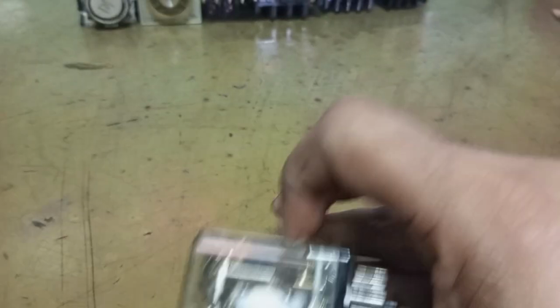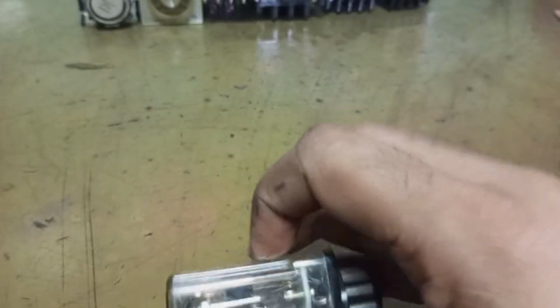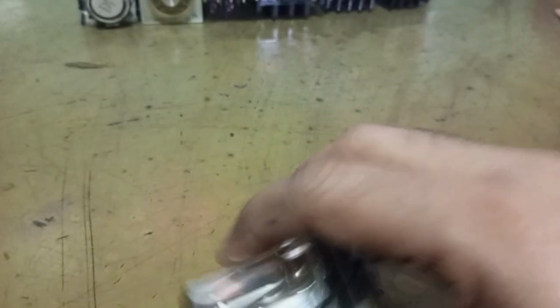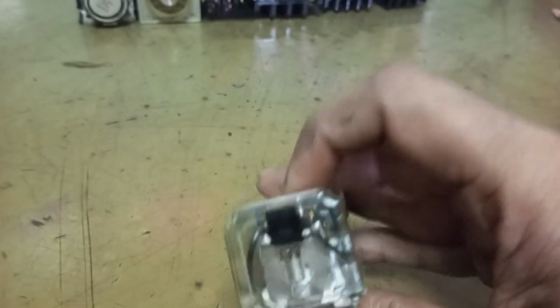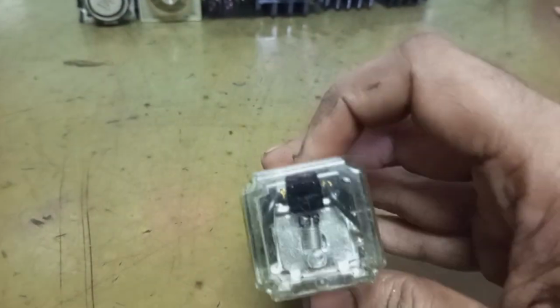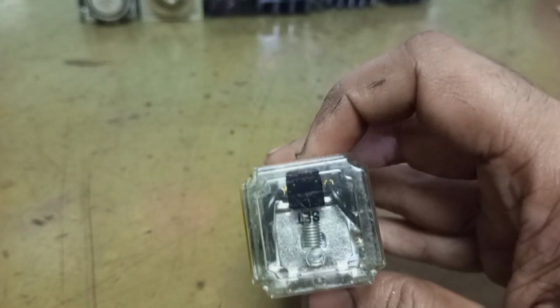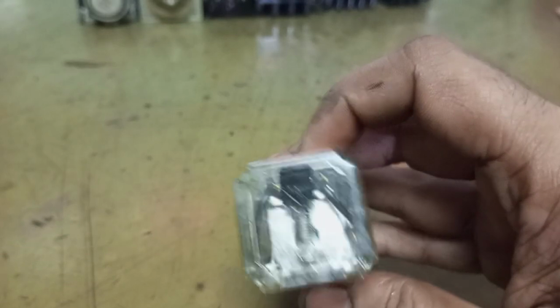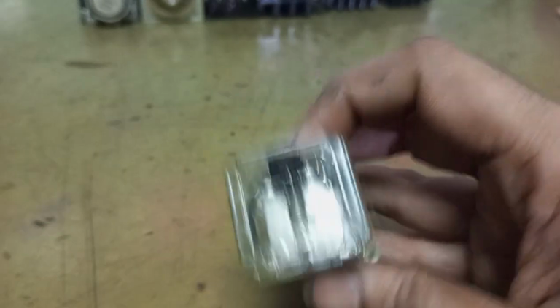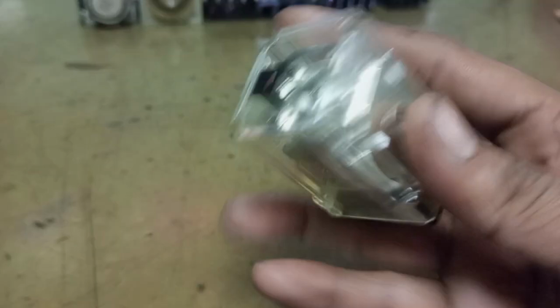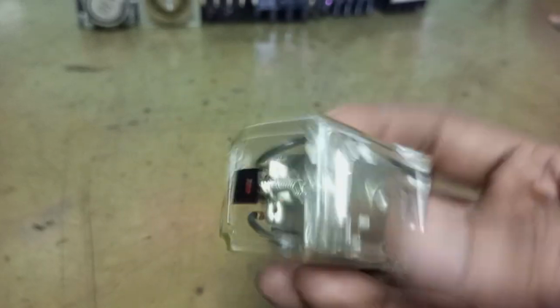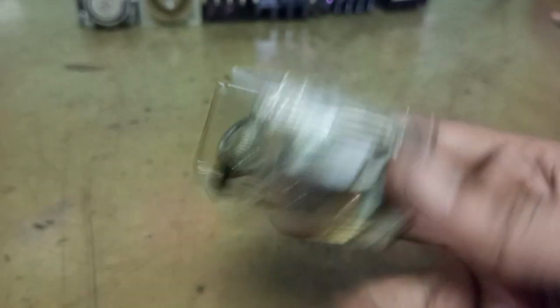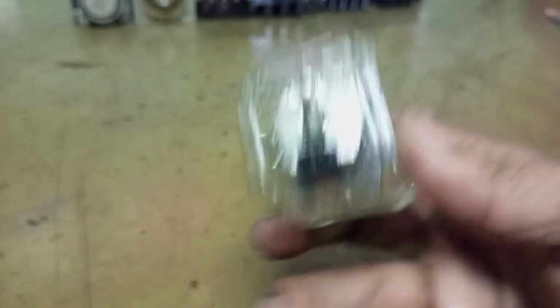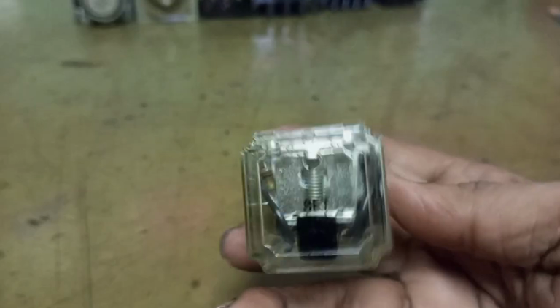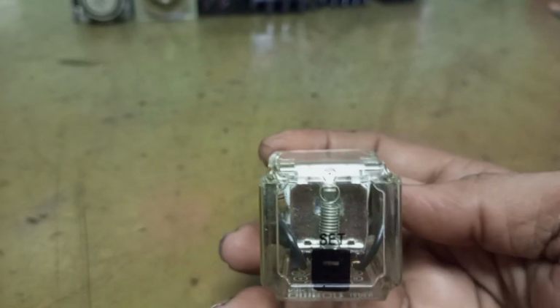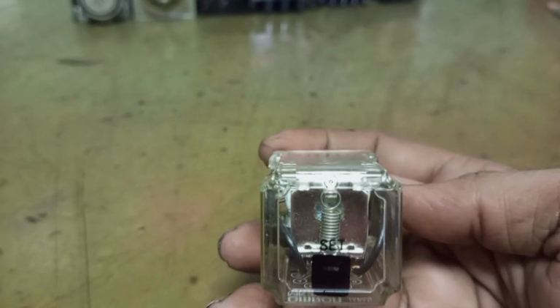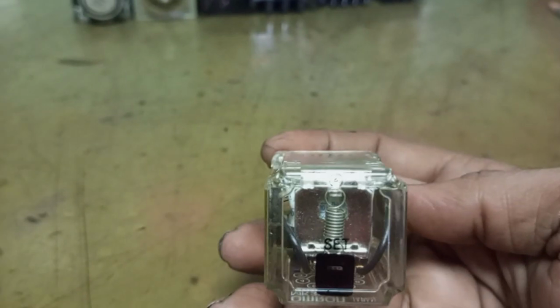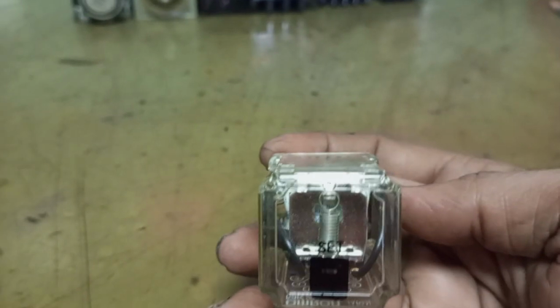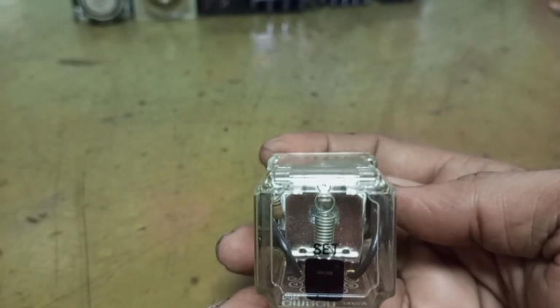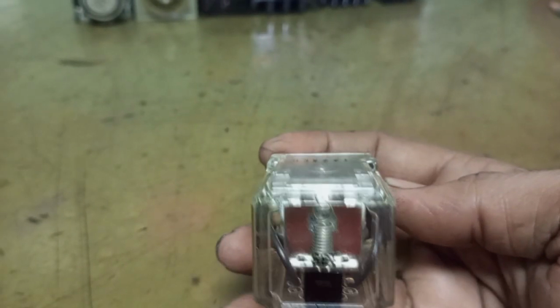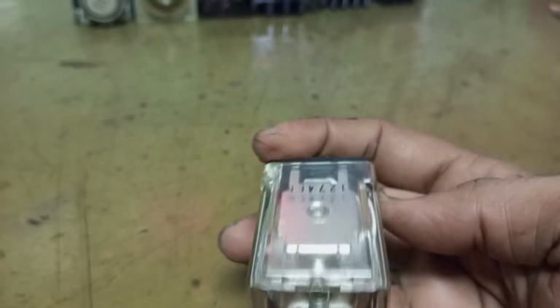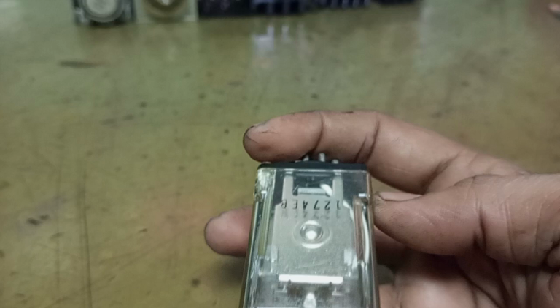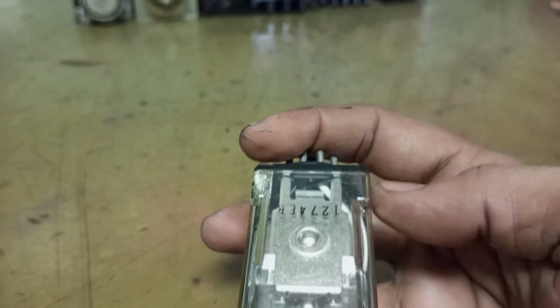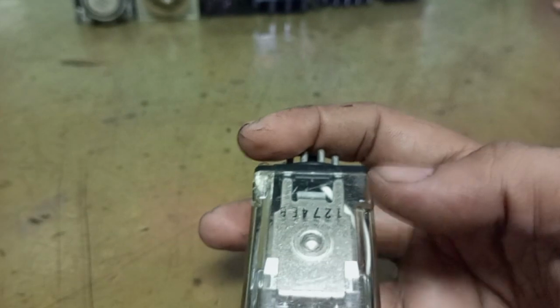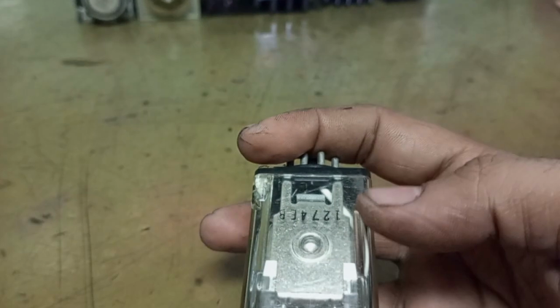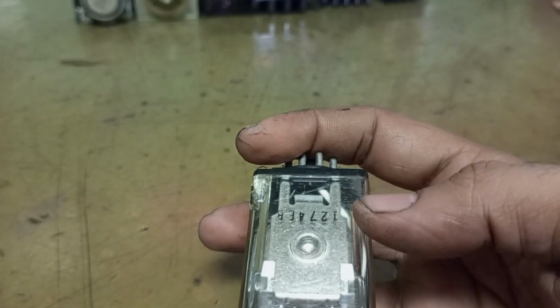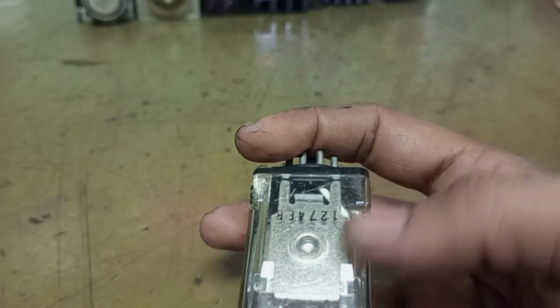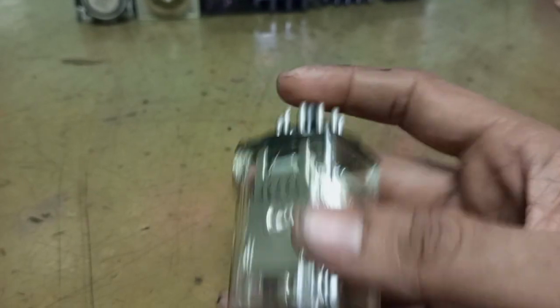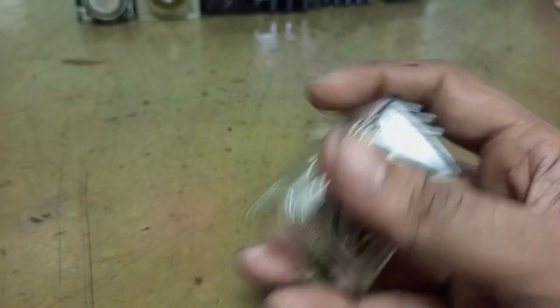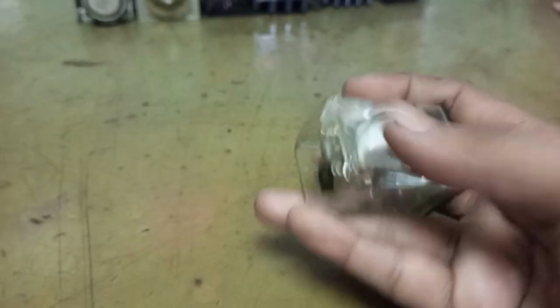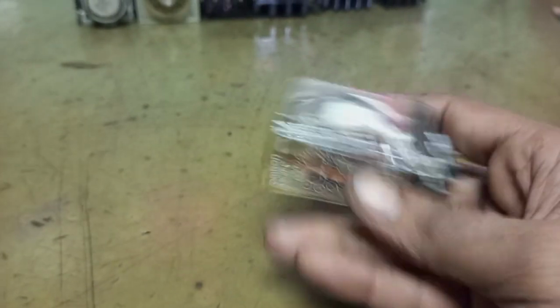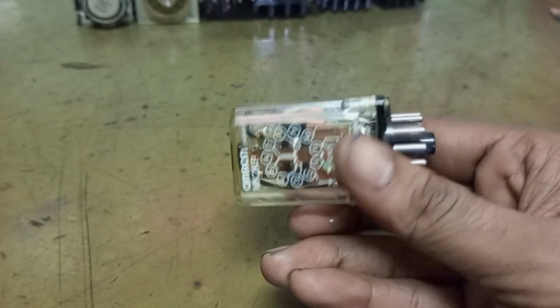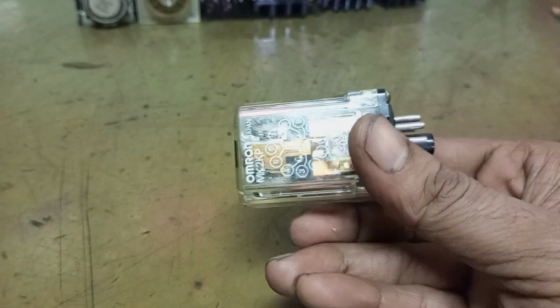This is the back side of this relay. This is the bottom portion and this is the top portion.